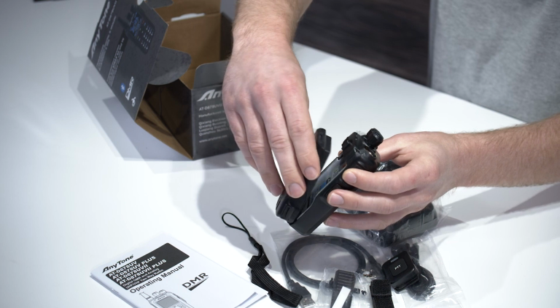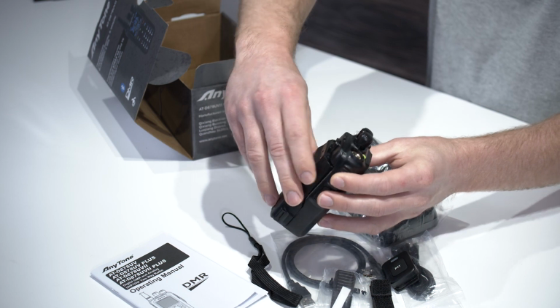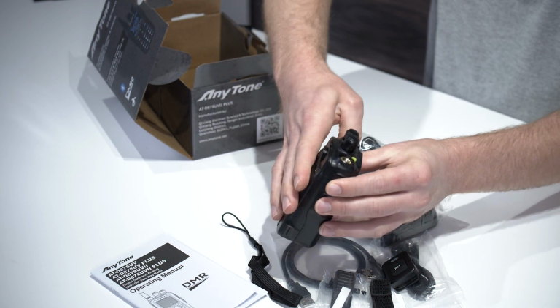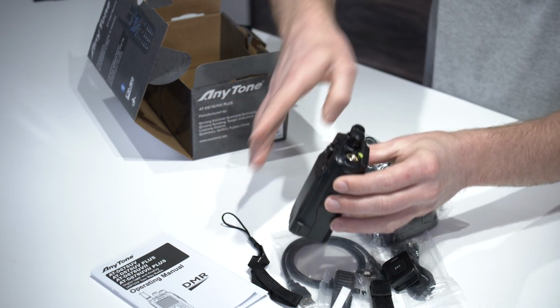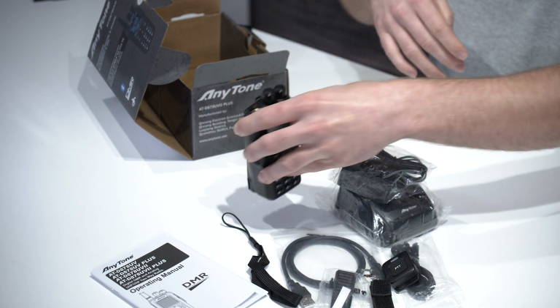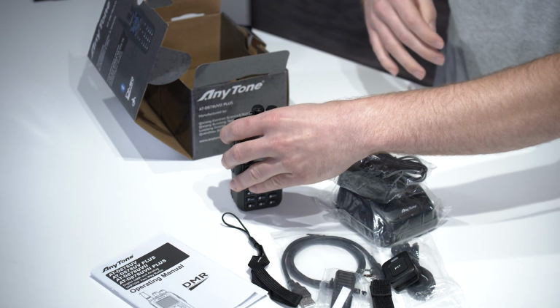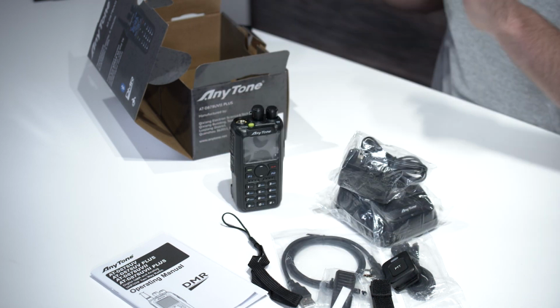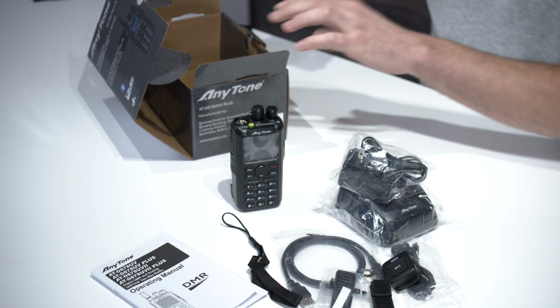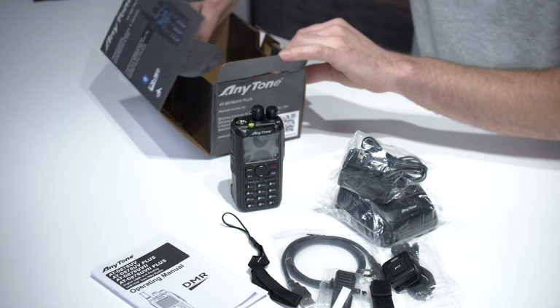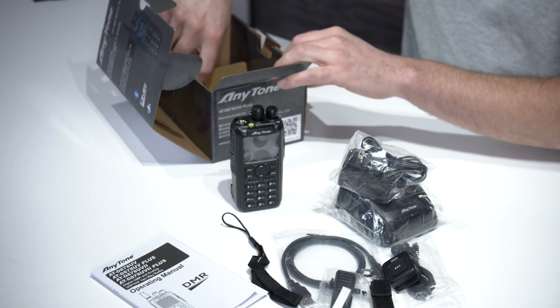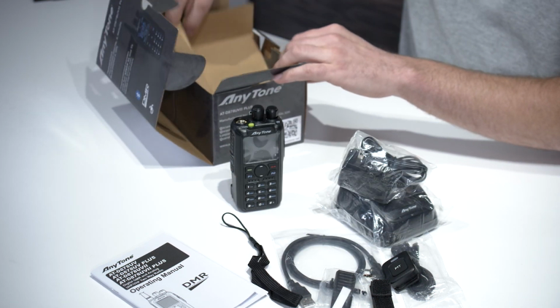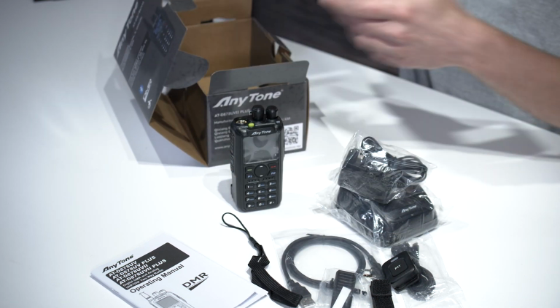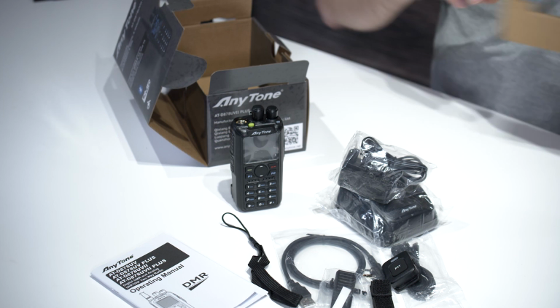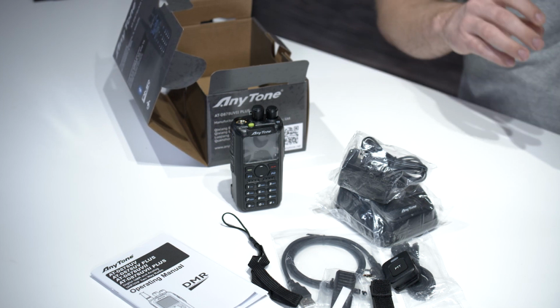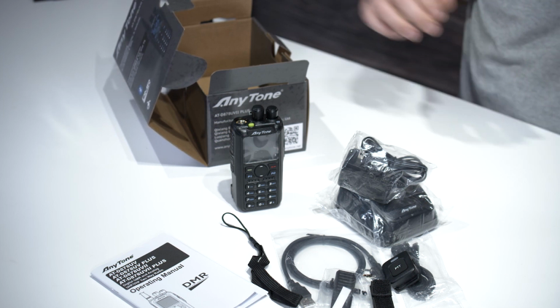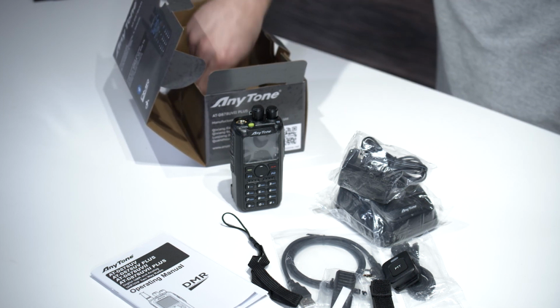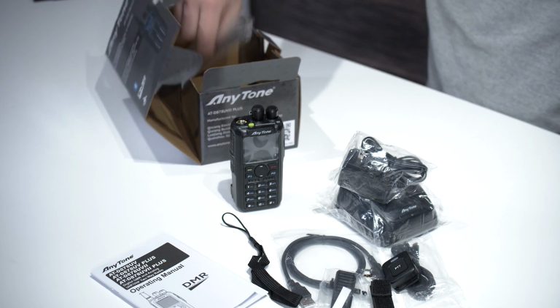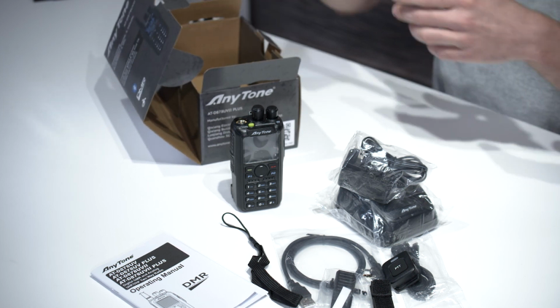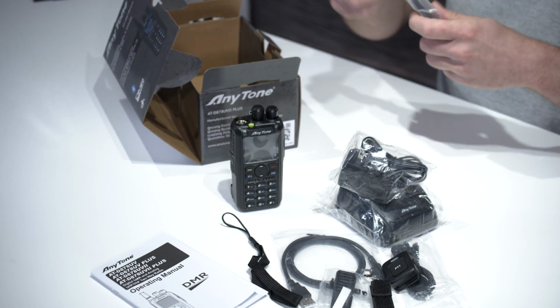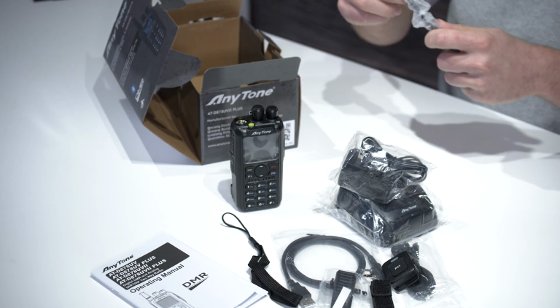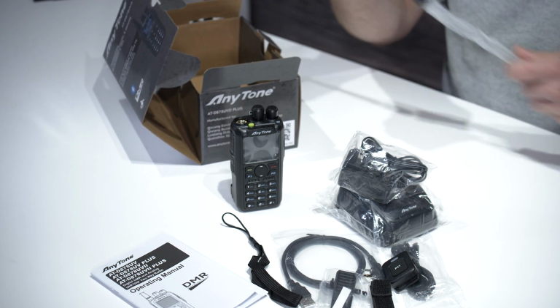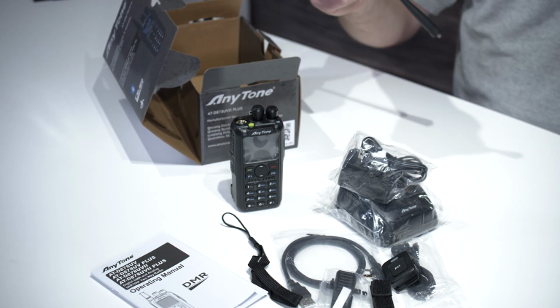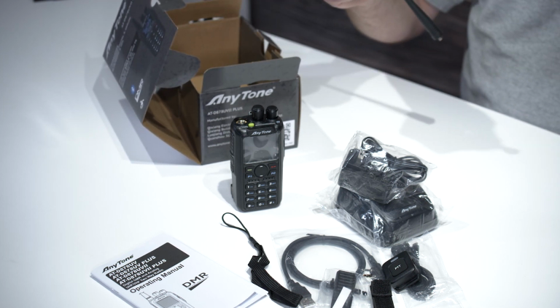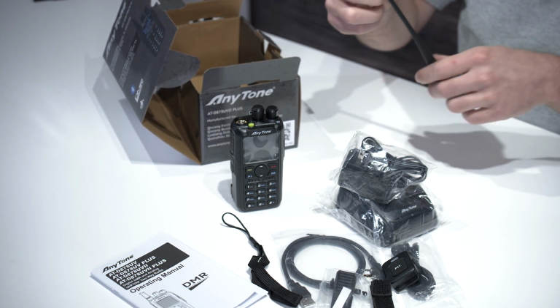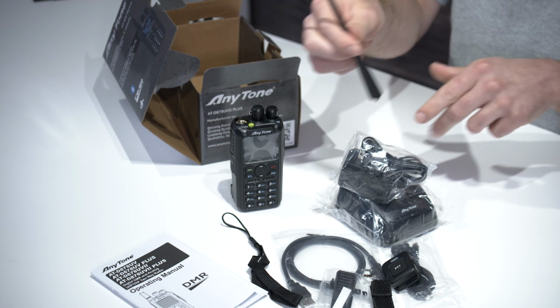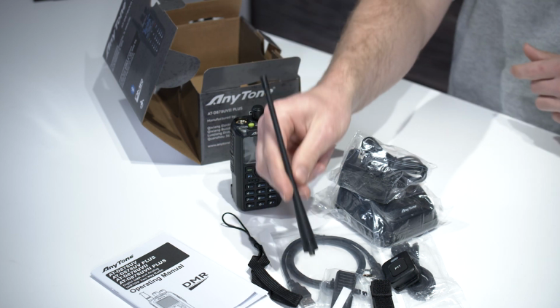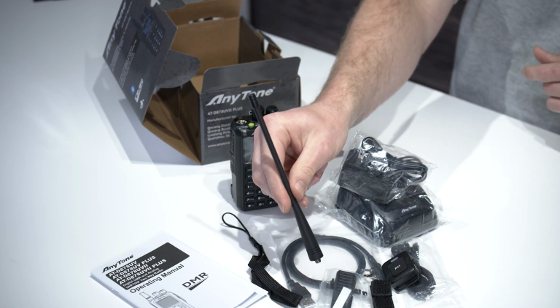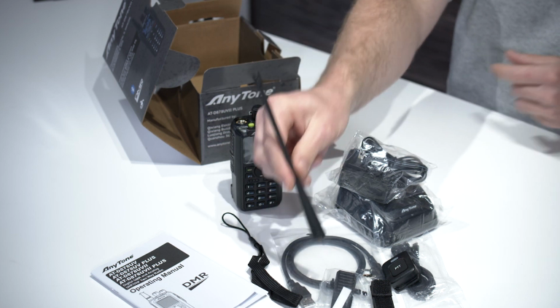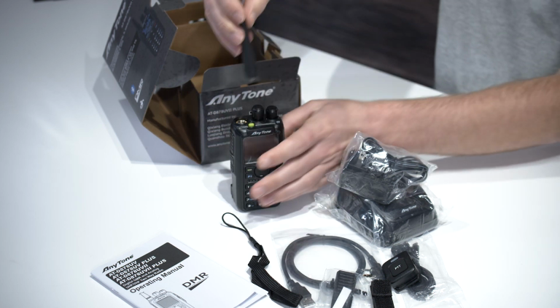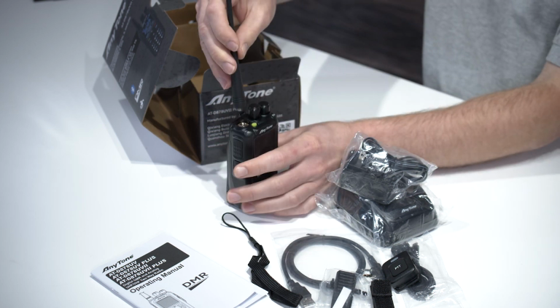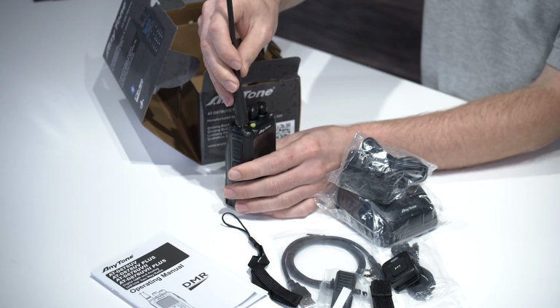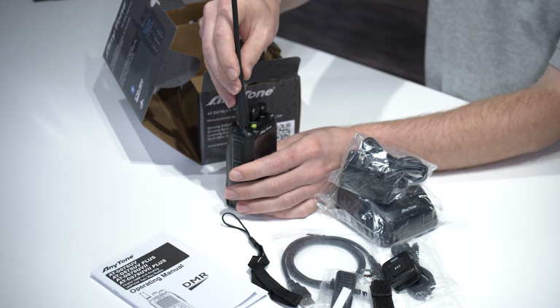We'll go ahead and install the battery on the radio. Start at the bottom and it snaps right on. And of course, the antenna, which screws right on top.